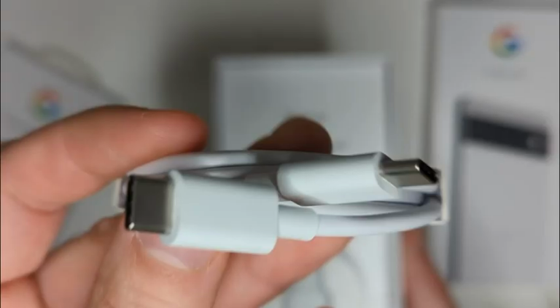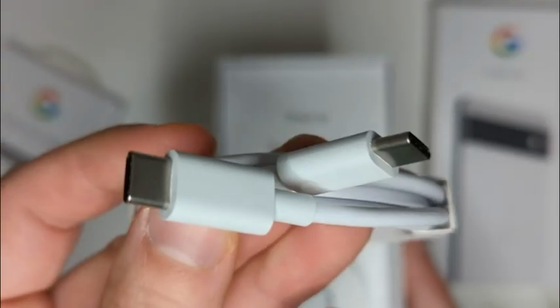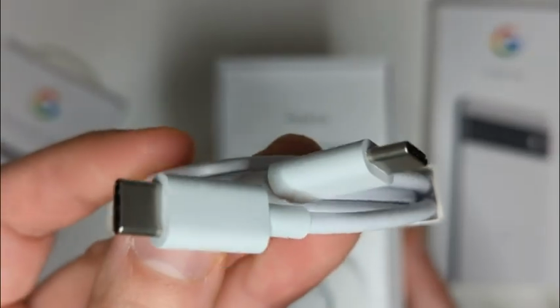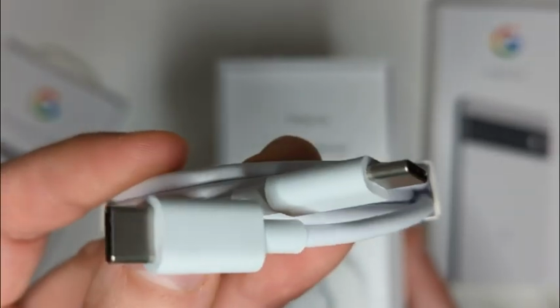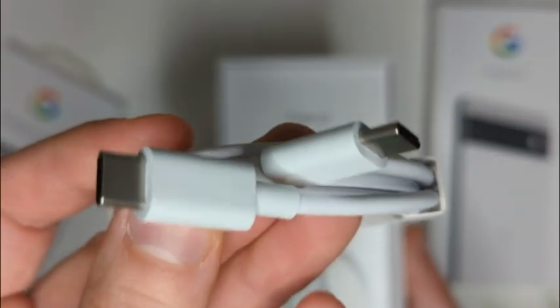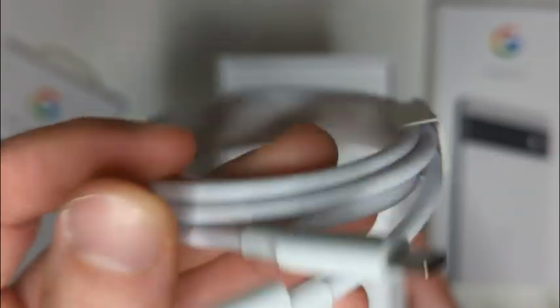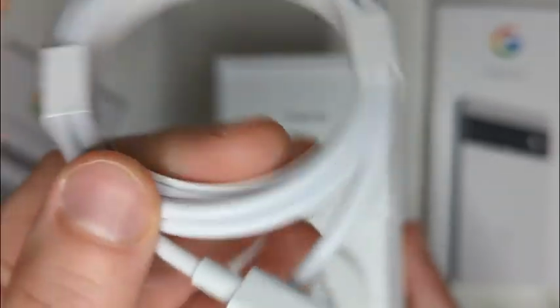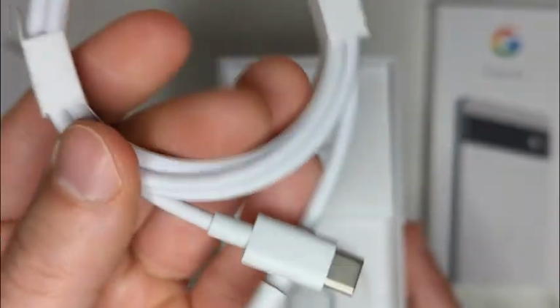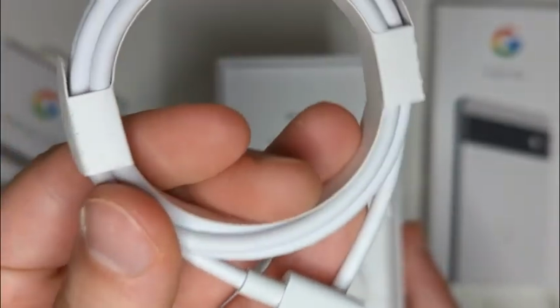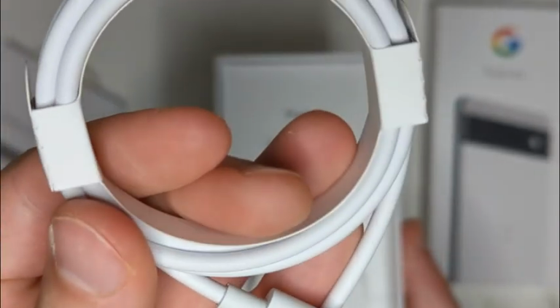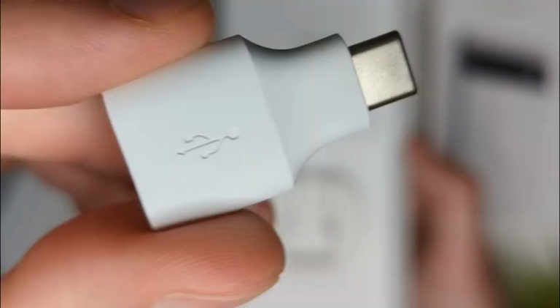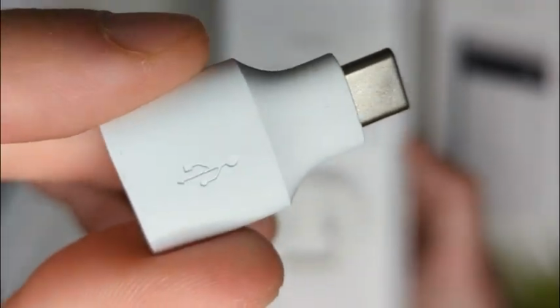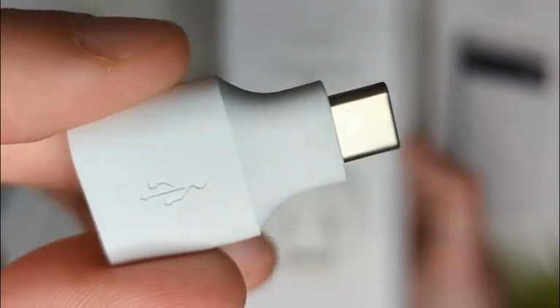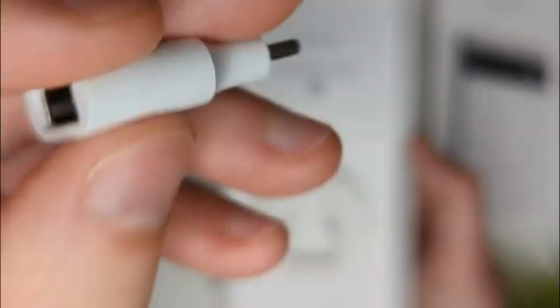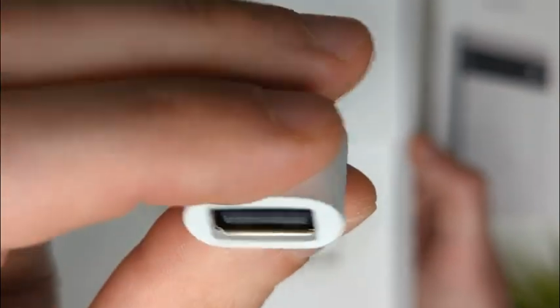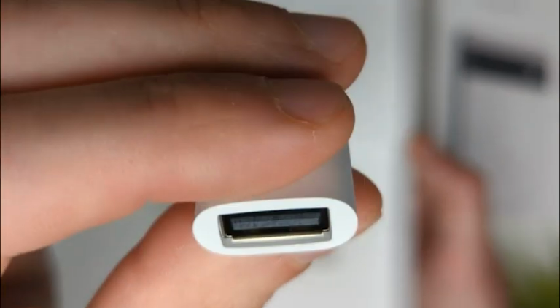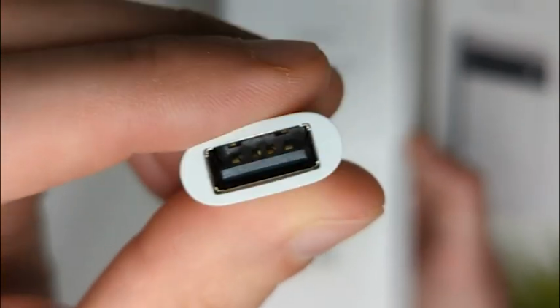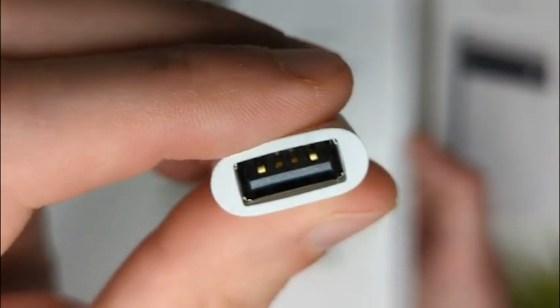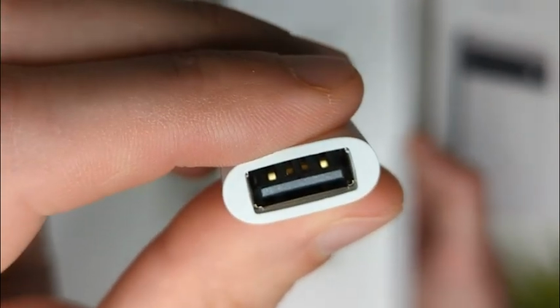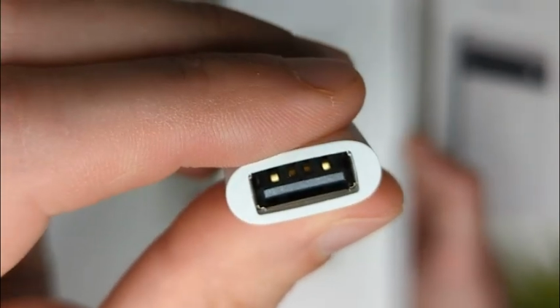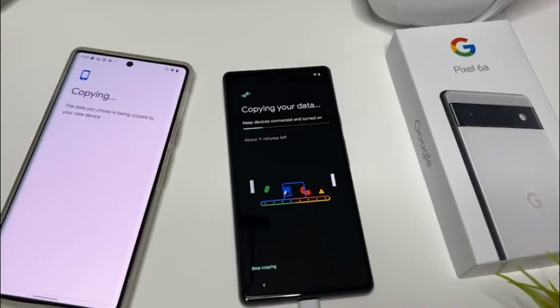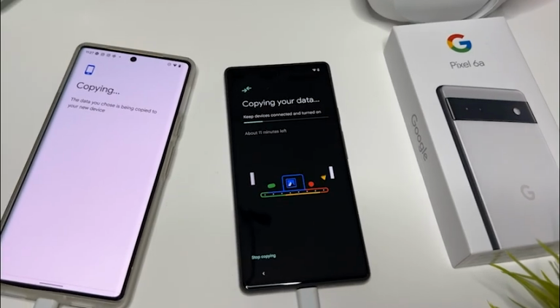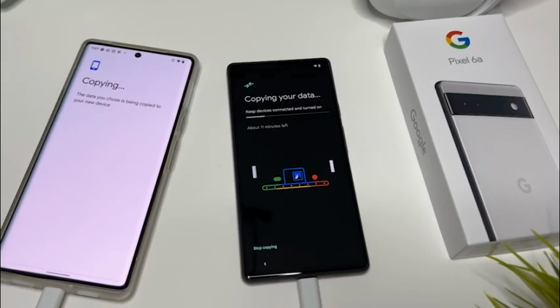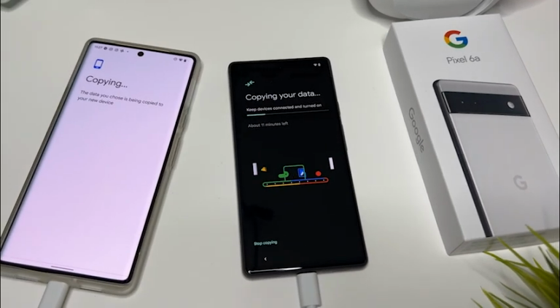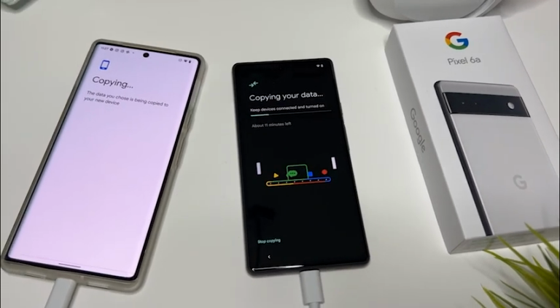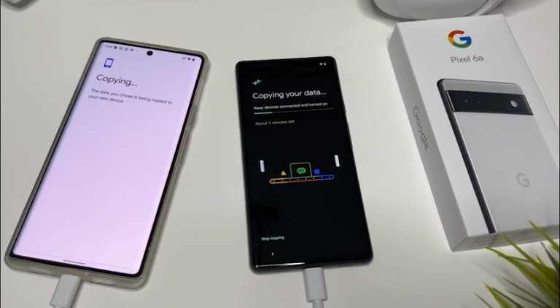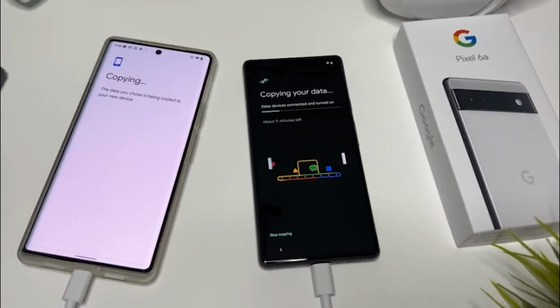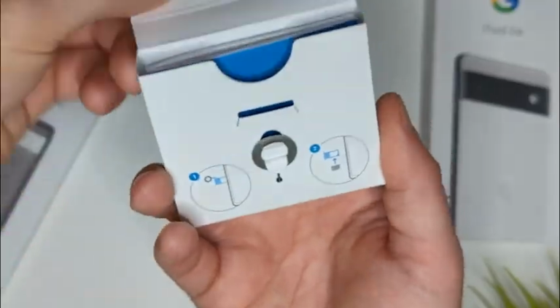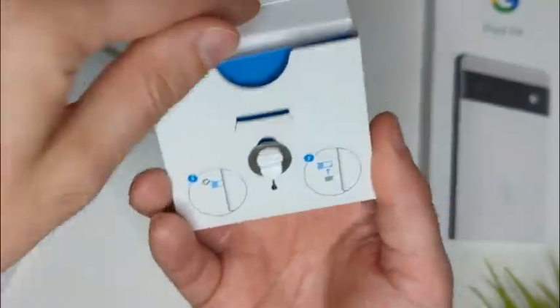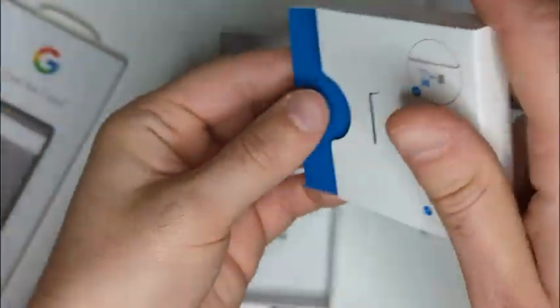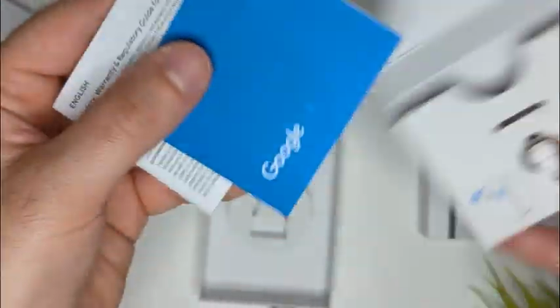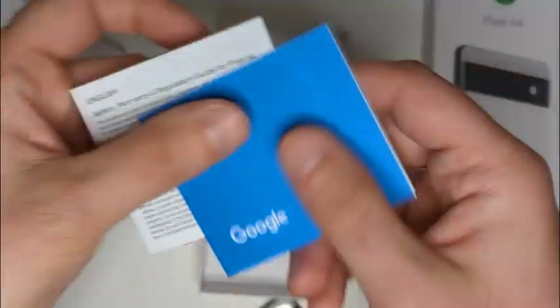In the box, you'll find a USB-C cable as well as an adapter for transferring data from an older phone. No power brick, unfortunately. There's a SIM card tool in there and all the product documentation.